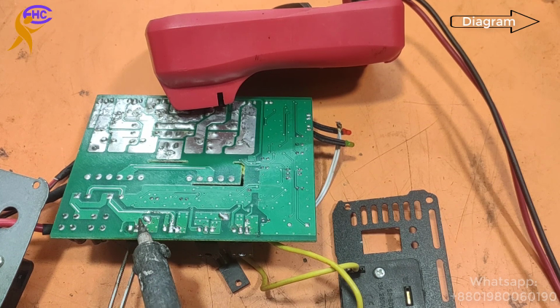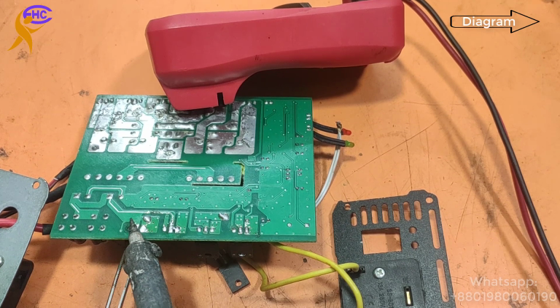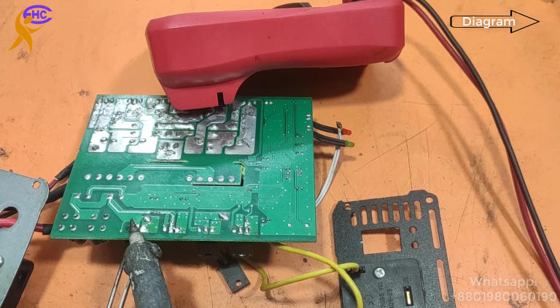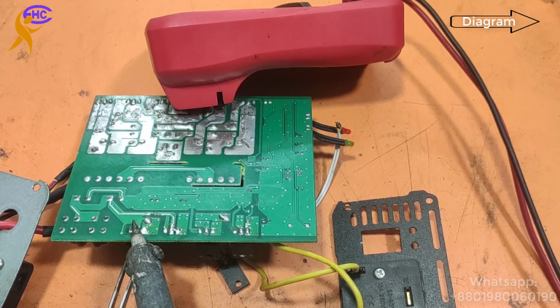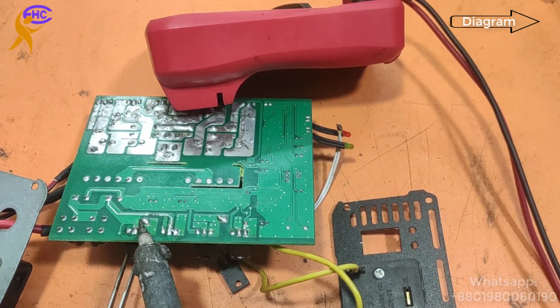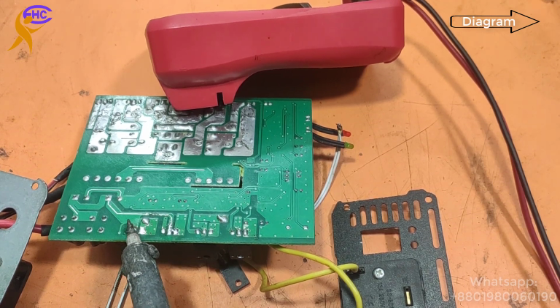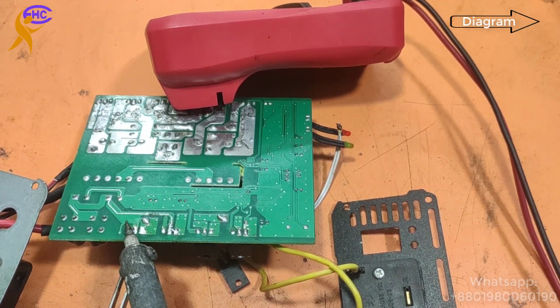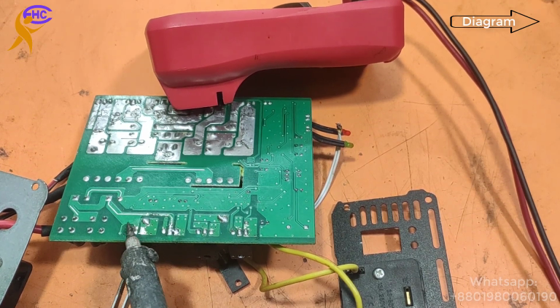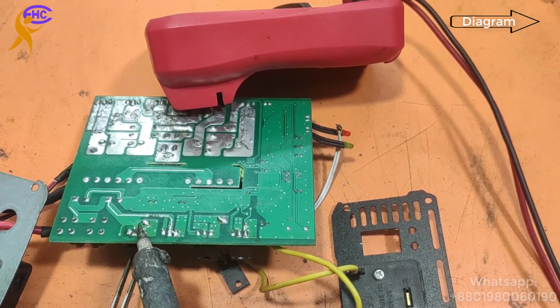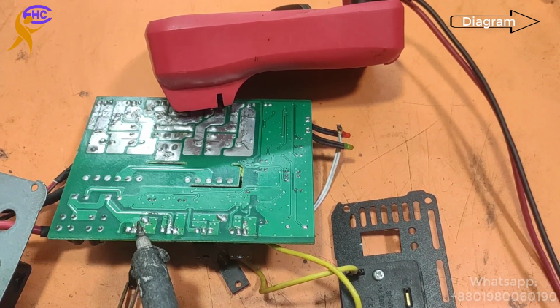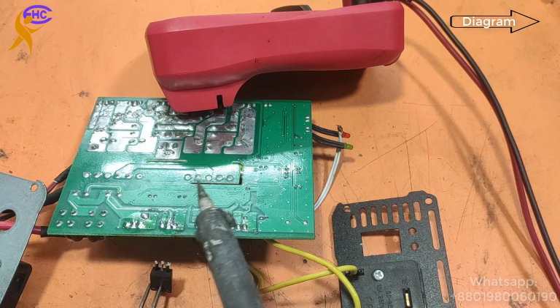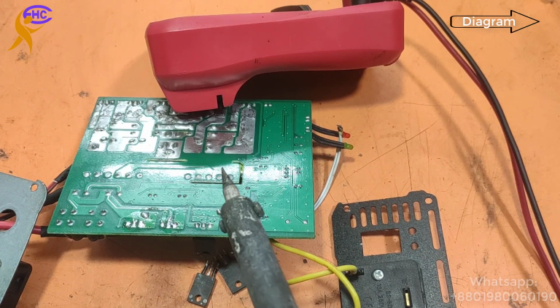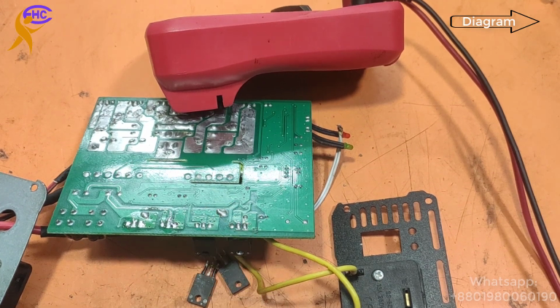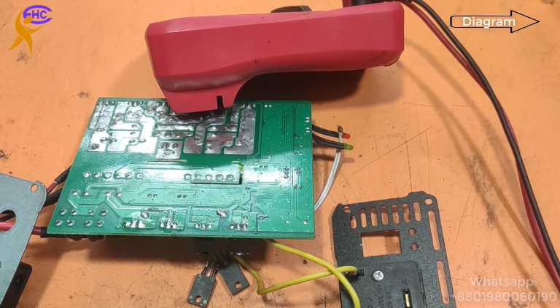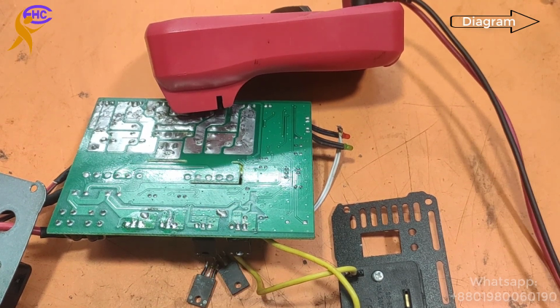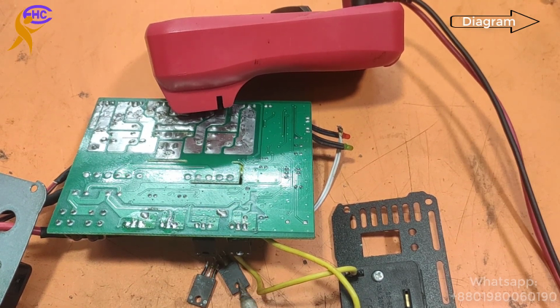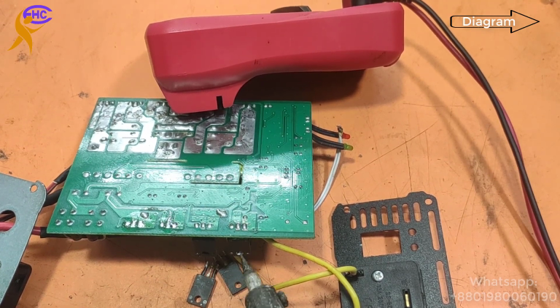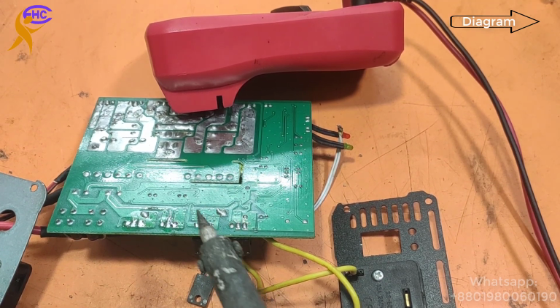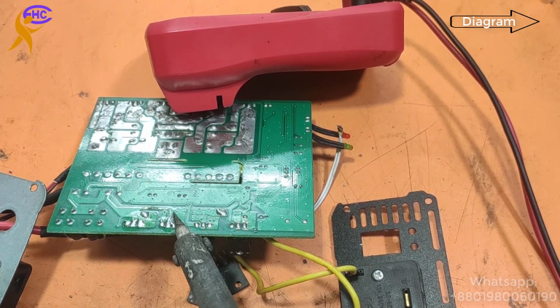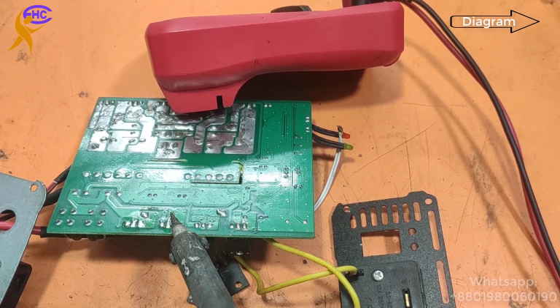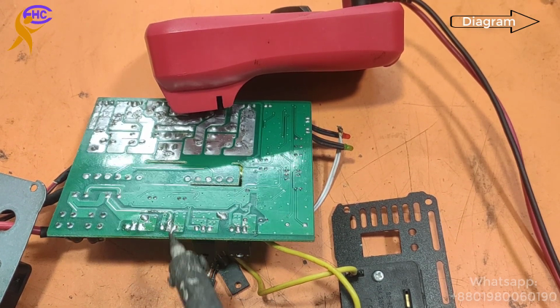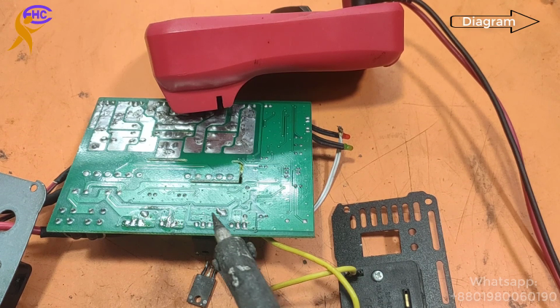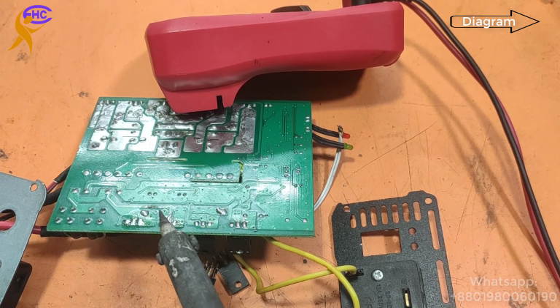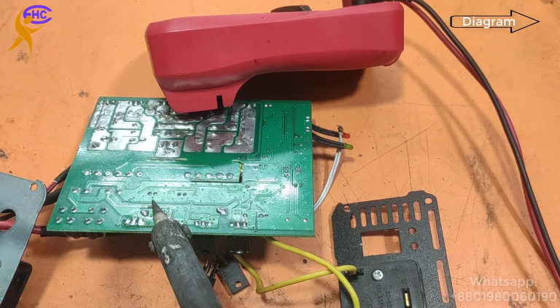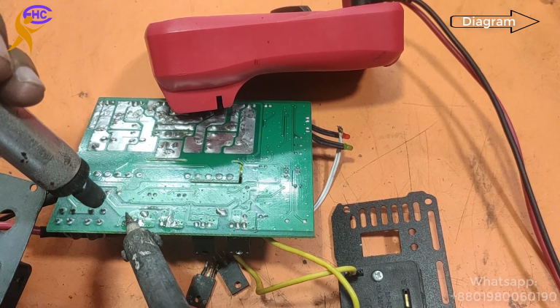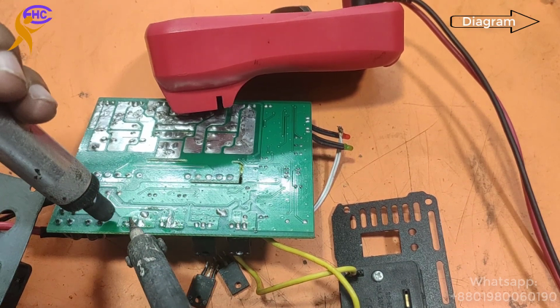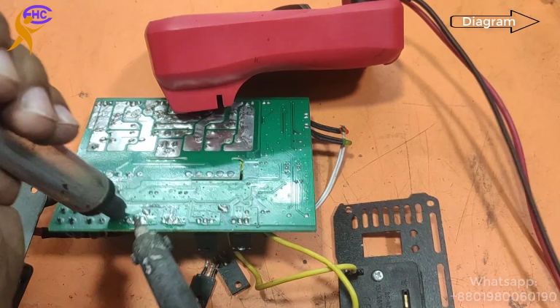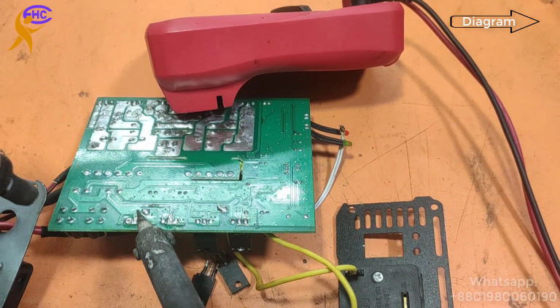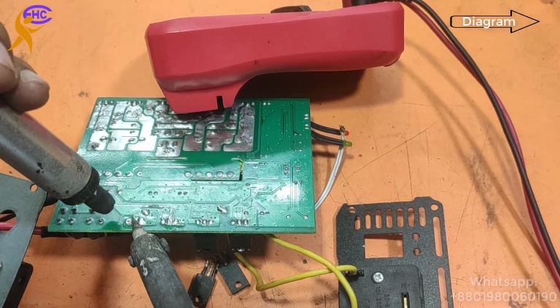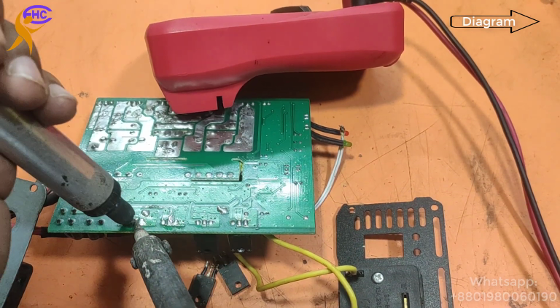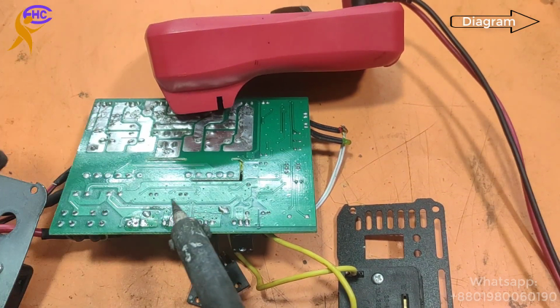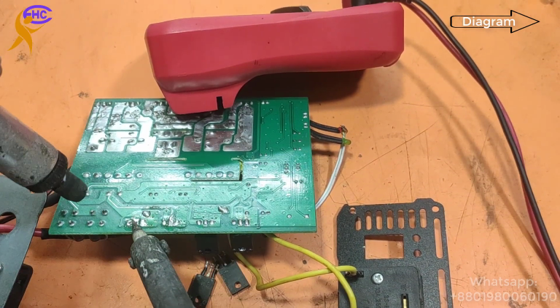This inverter was showing a fault — a swing fault. For this reason someone brought it to me to repair. This inverter needs to be cleaned. Look — I am cleaning it.